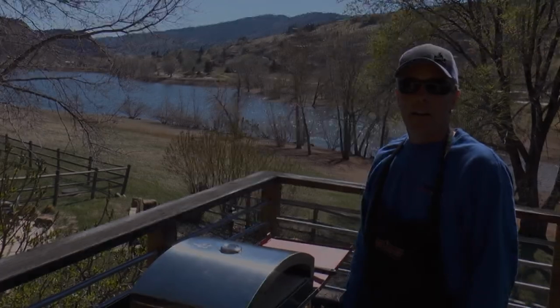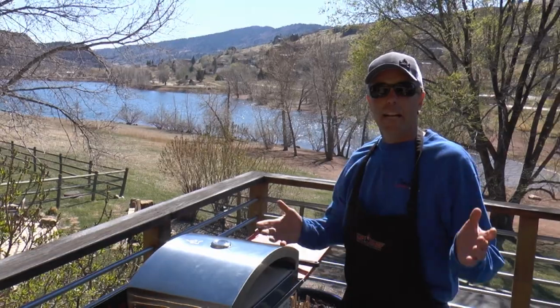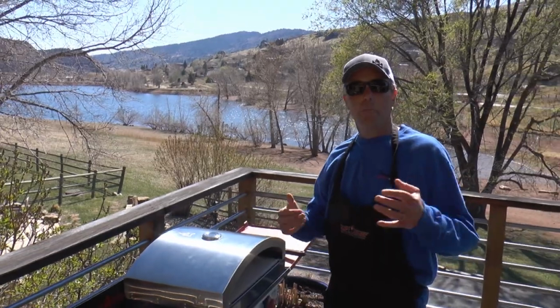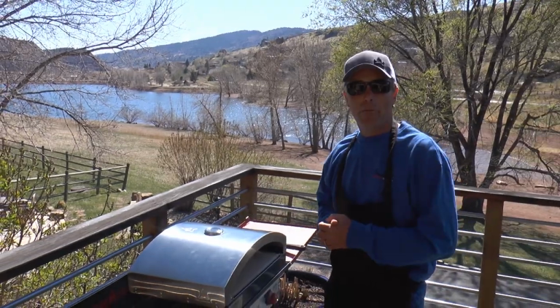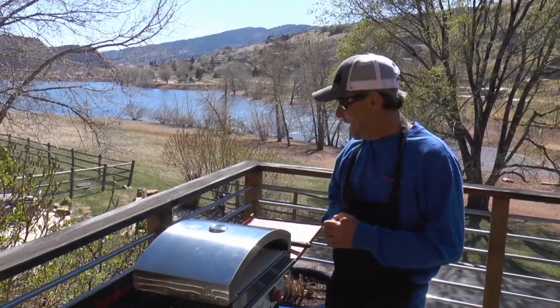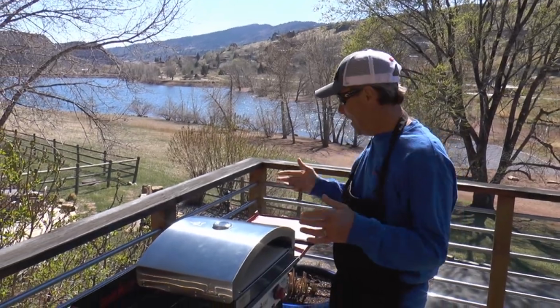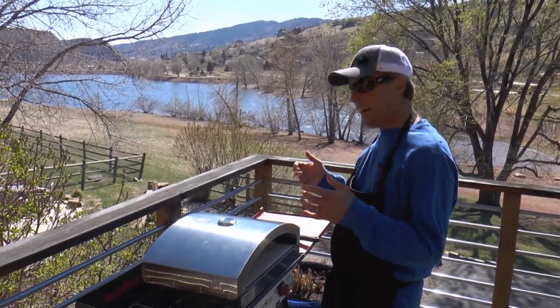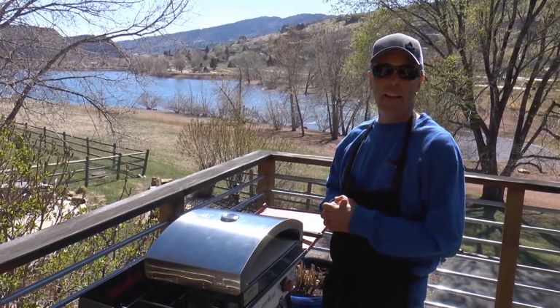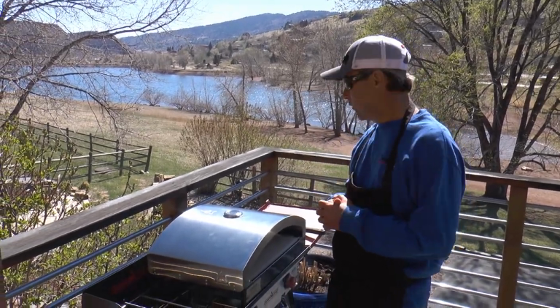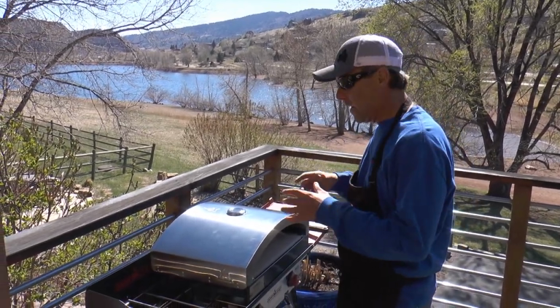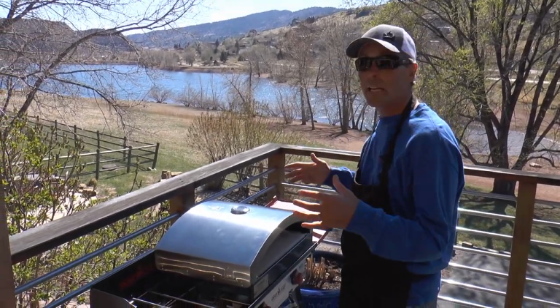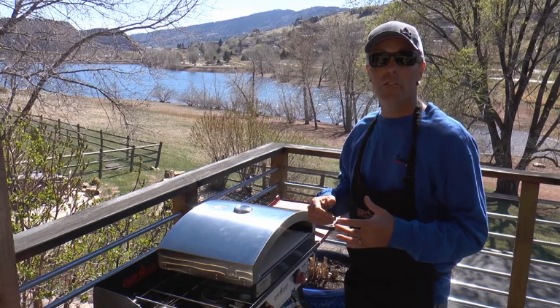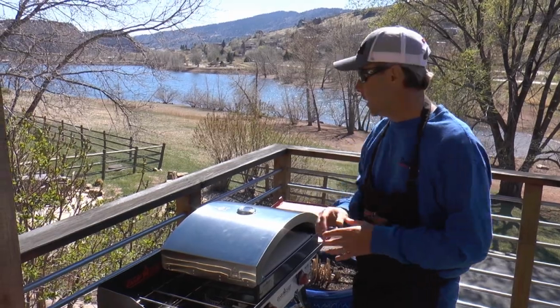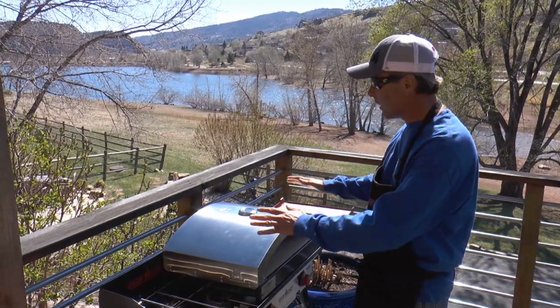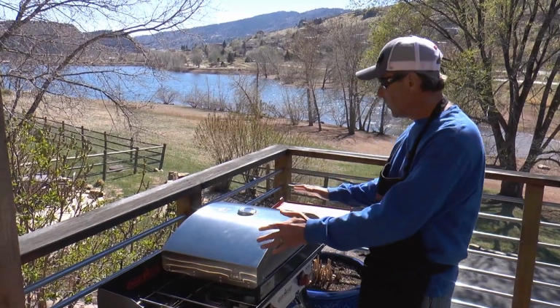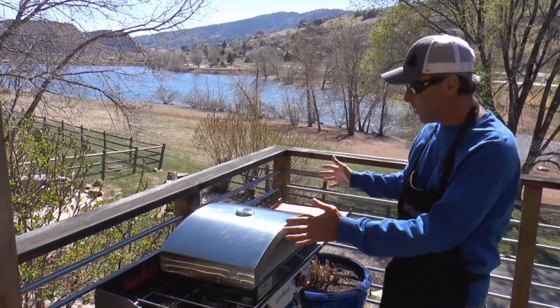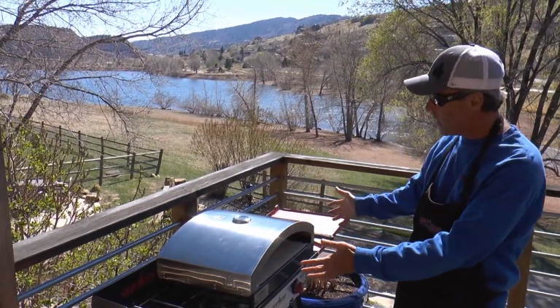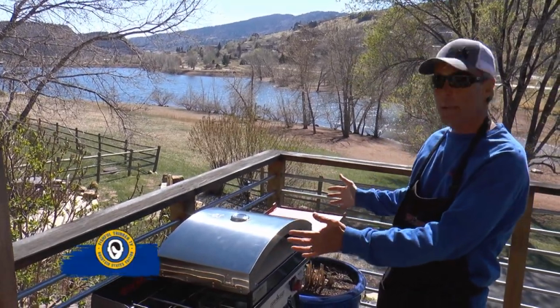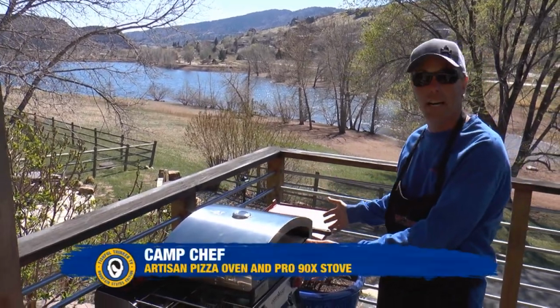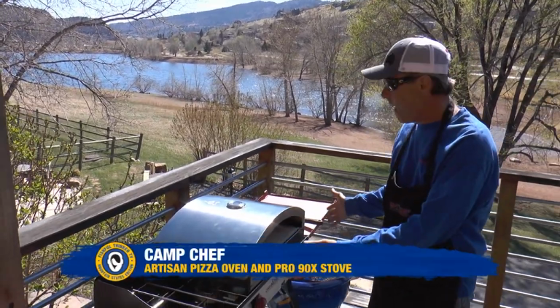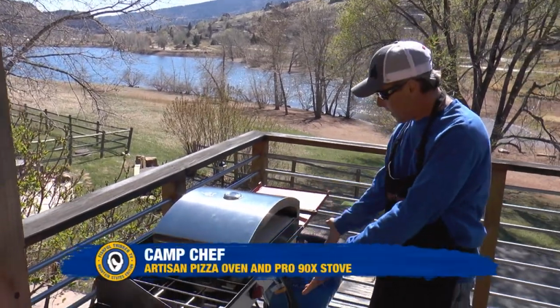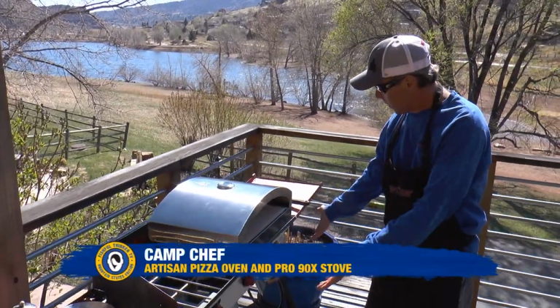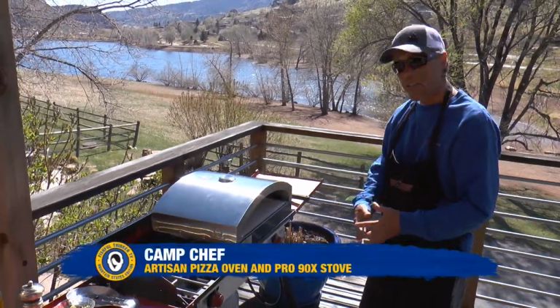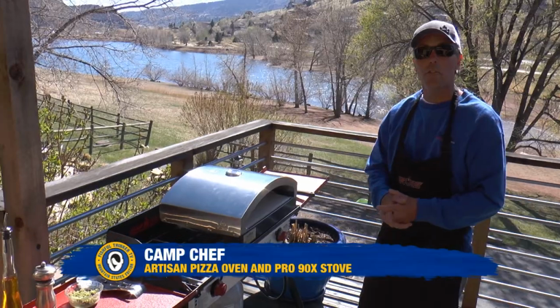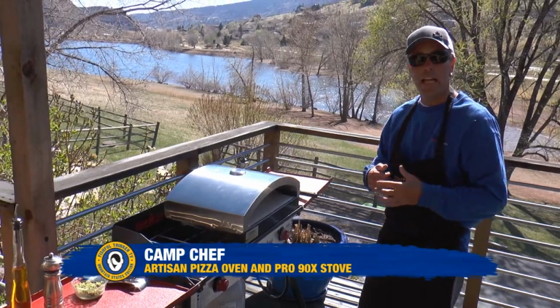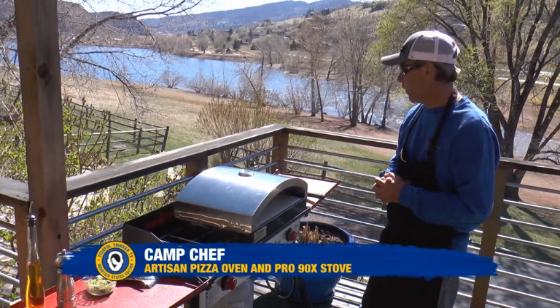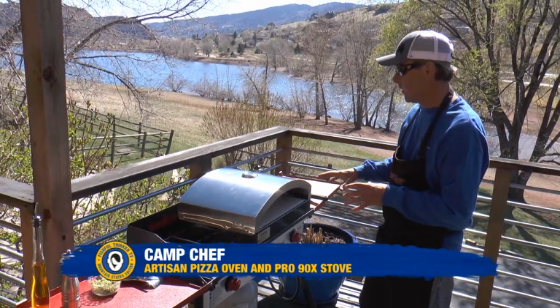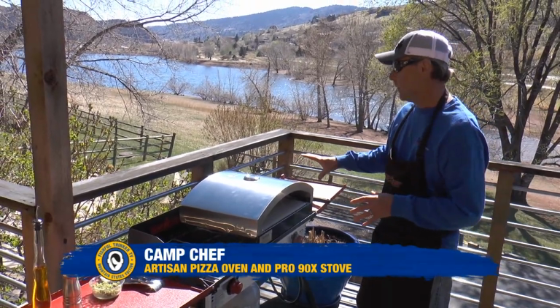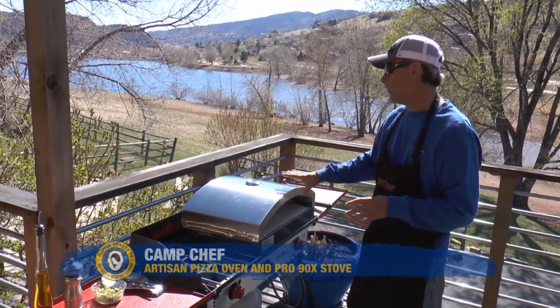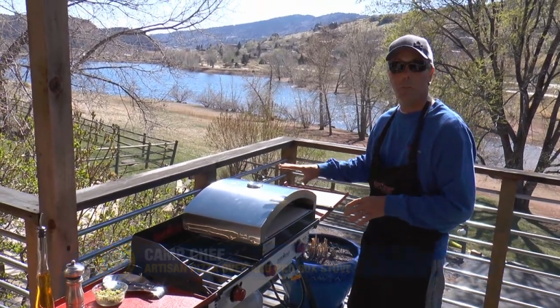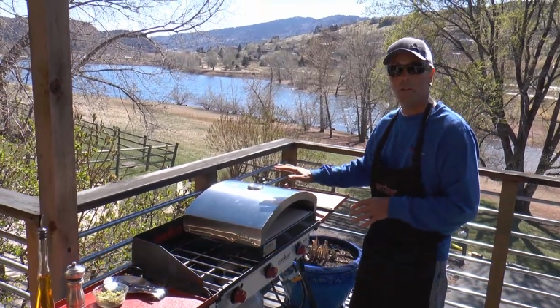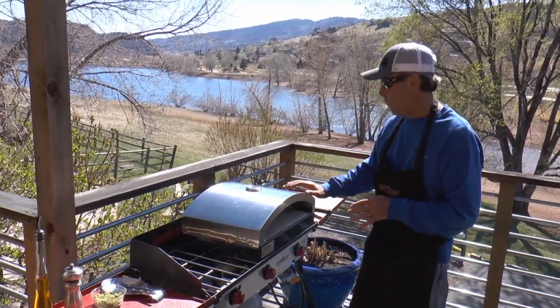Welcome to the Camp Chef kitchen here at Casa de Fishville. We're on the deck doing some cooking. We've got a great new tool — the artisan pizza oven sitting on the Pro 90x stove. You've seen that before with us. This pizza oven is a brand new thing for me.